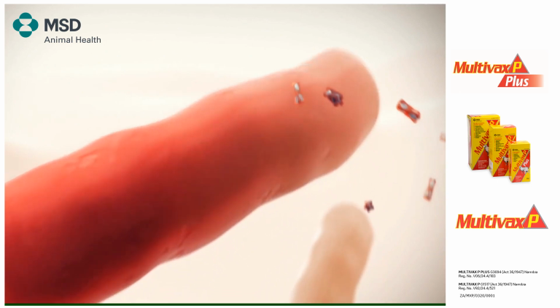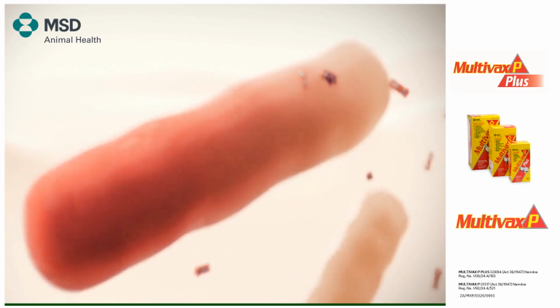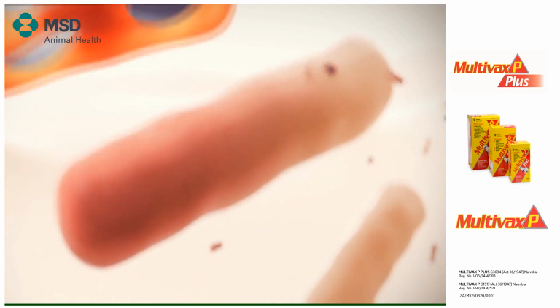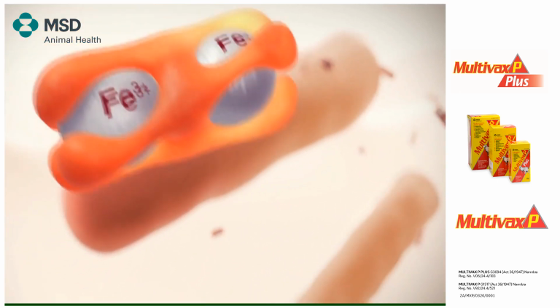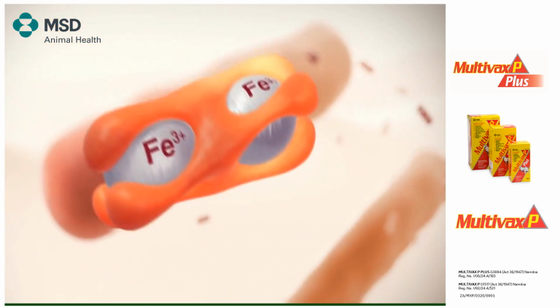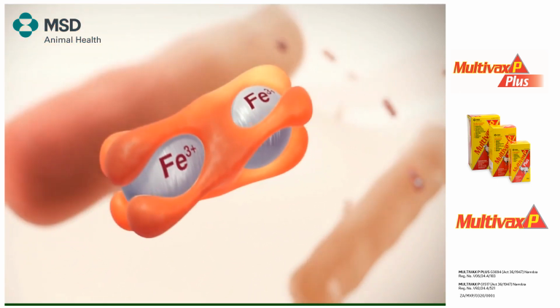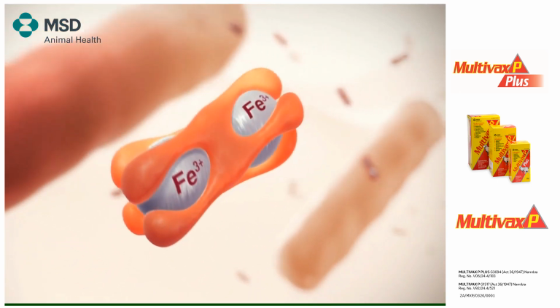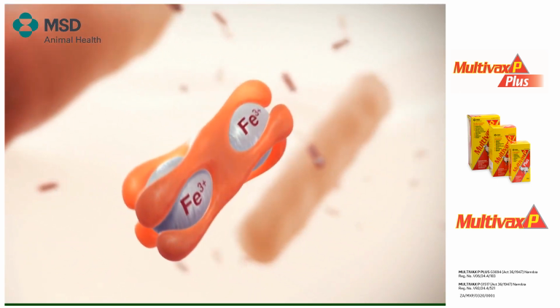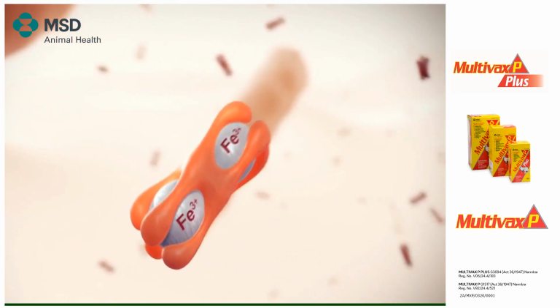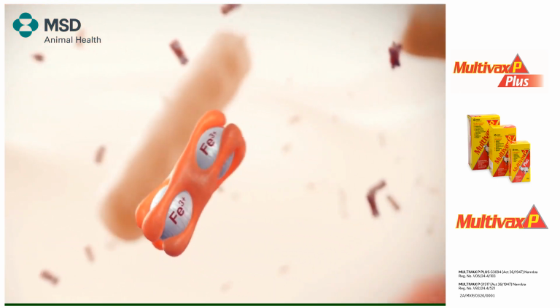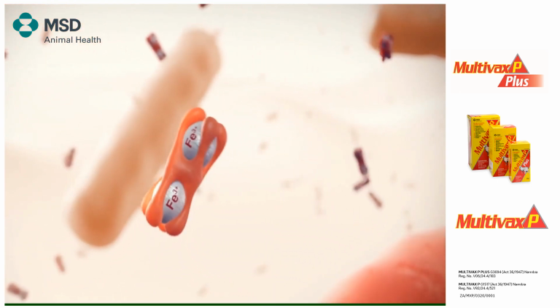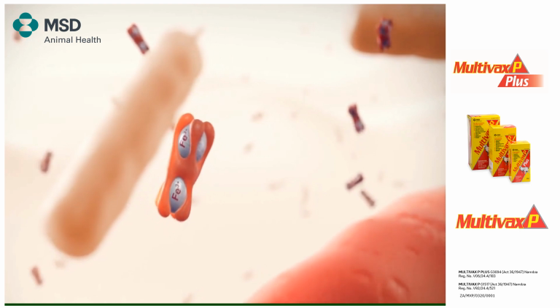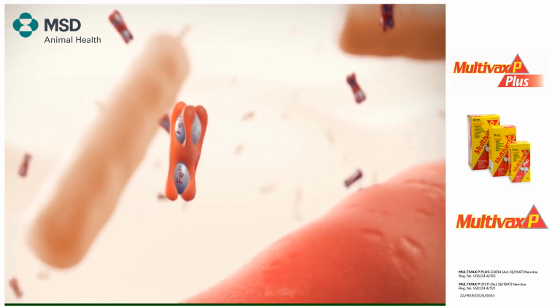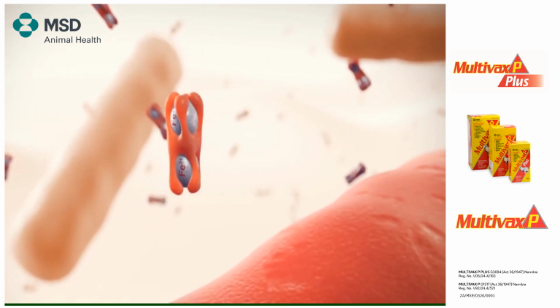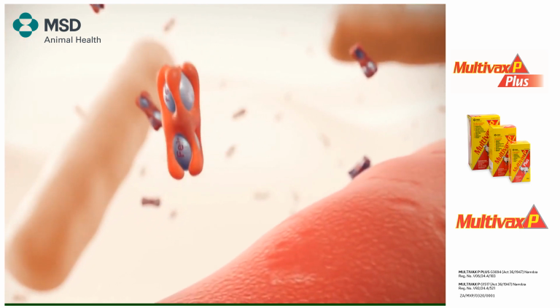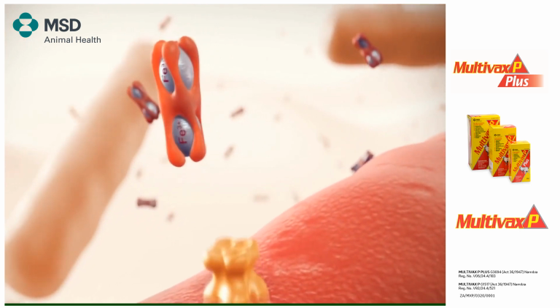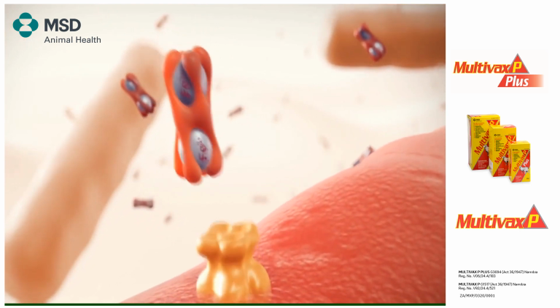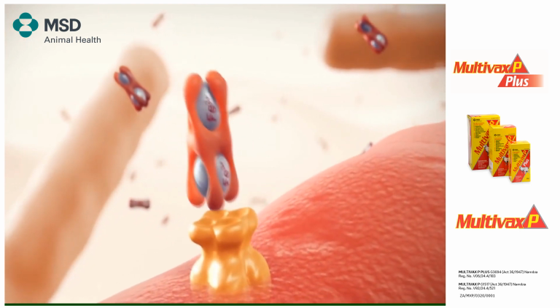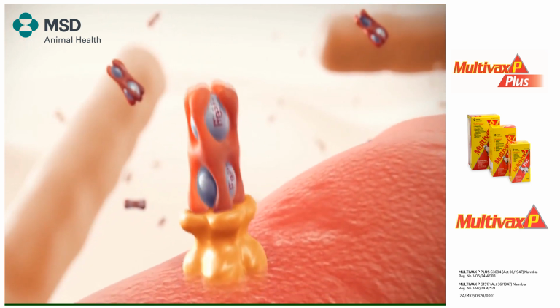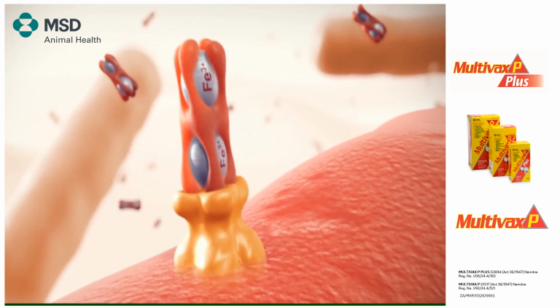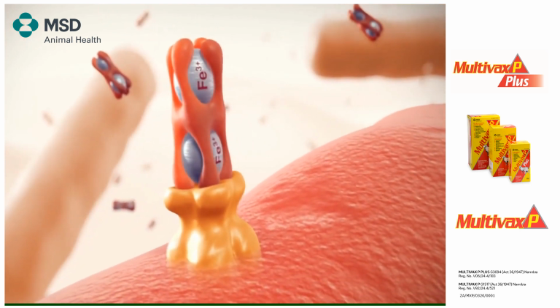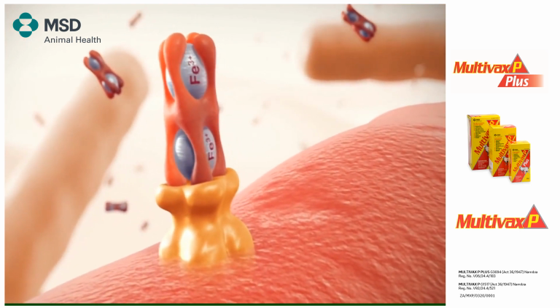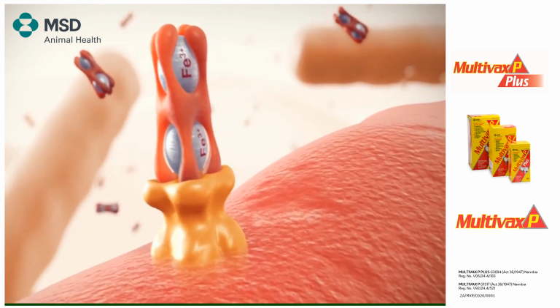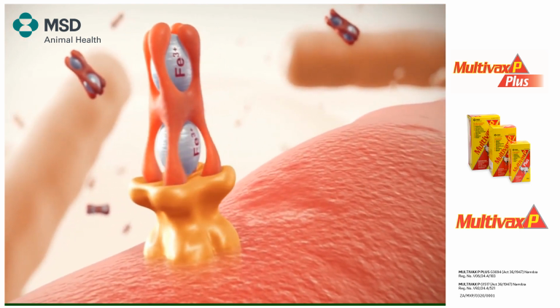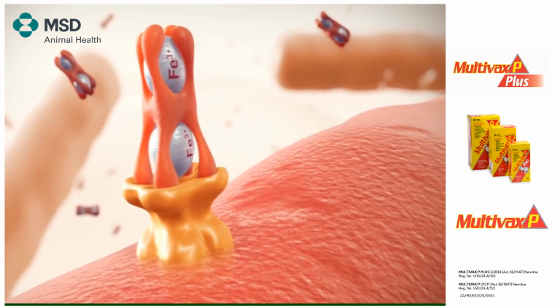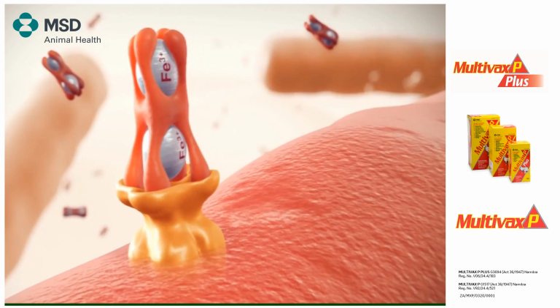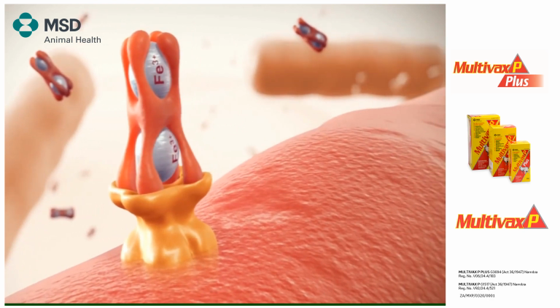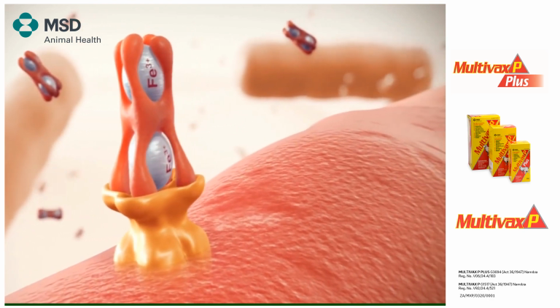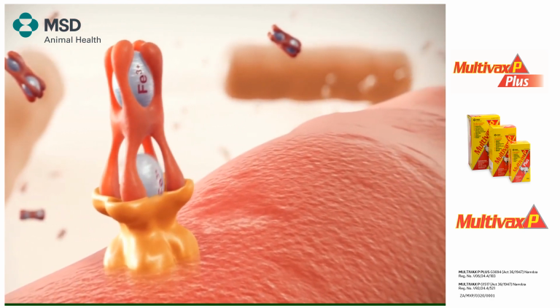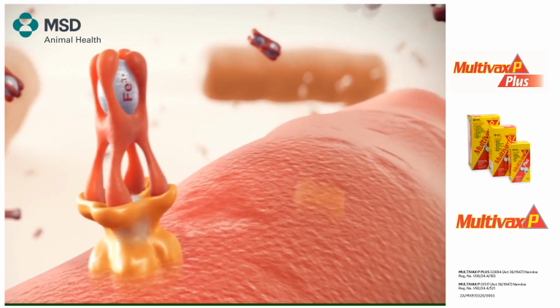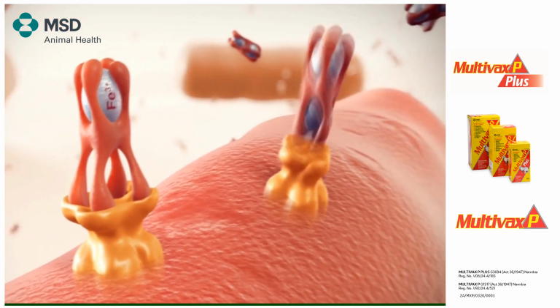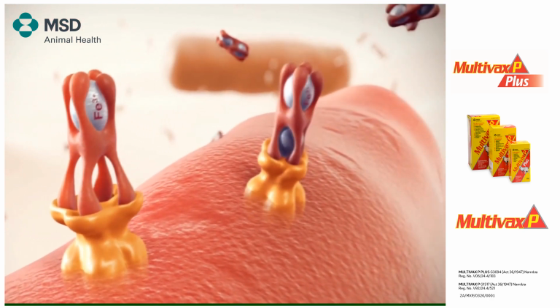Bacteria need iron to survive and replicate. In the bovine lung, where free iron is in short supply, they express iron uptake receptors on their surface to ensure the uptake of sufficient quantities.